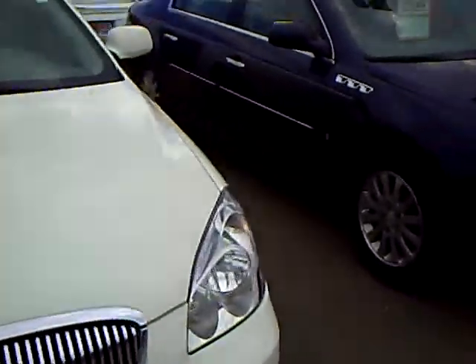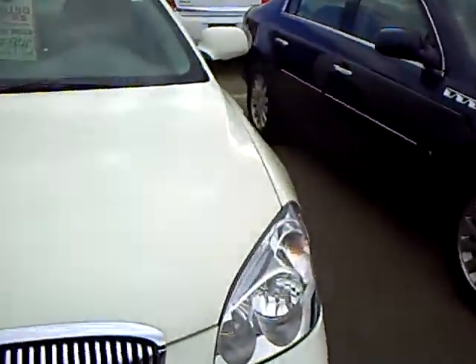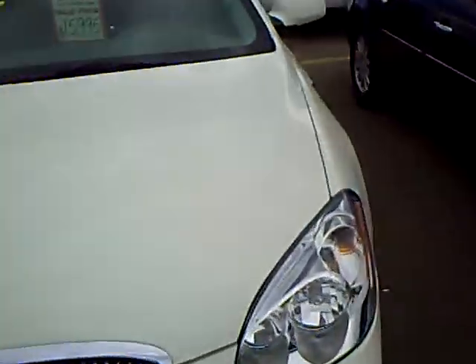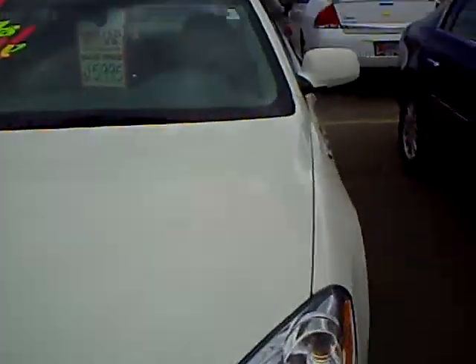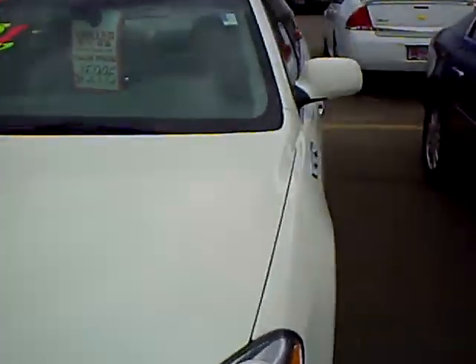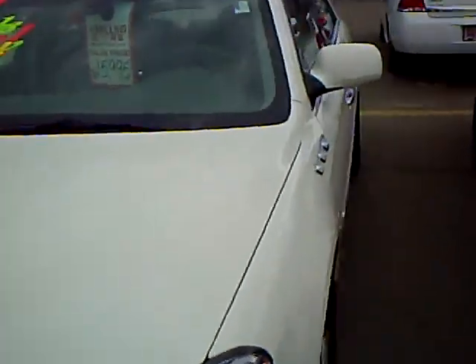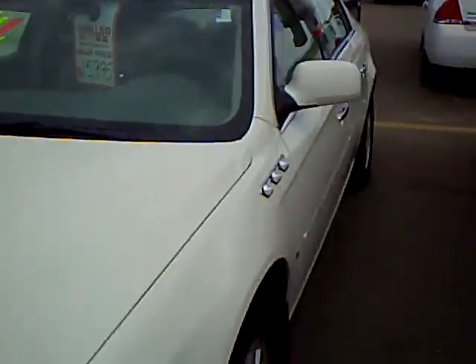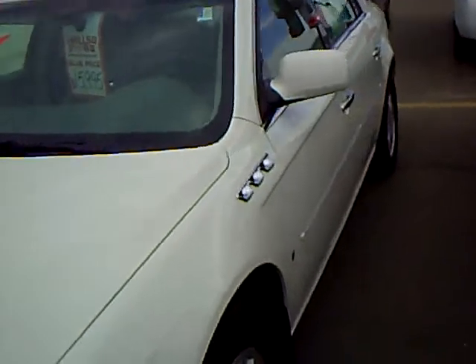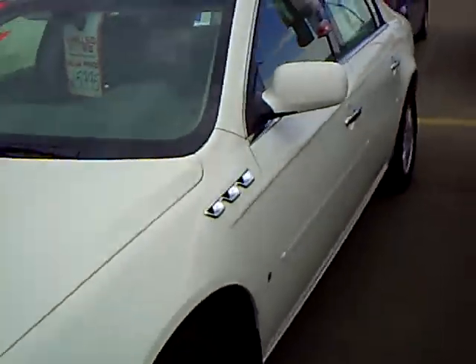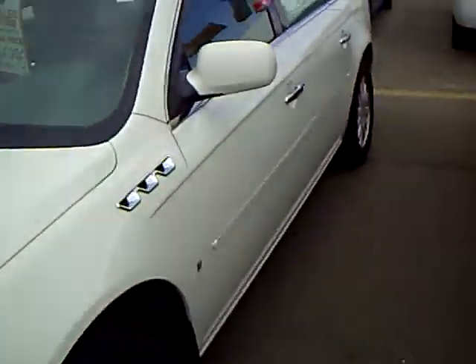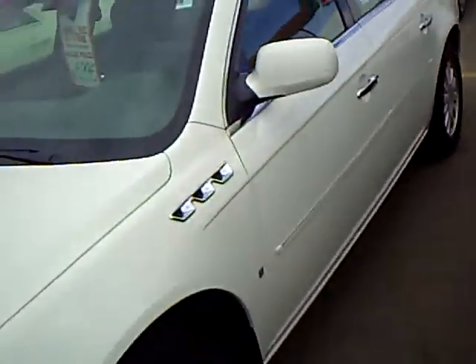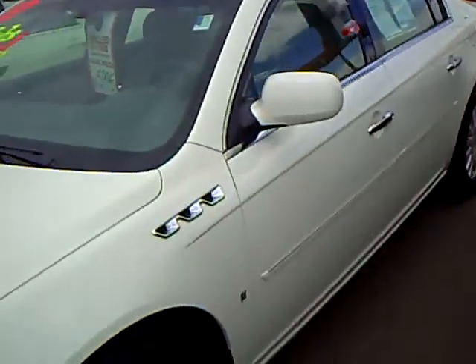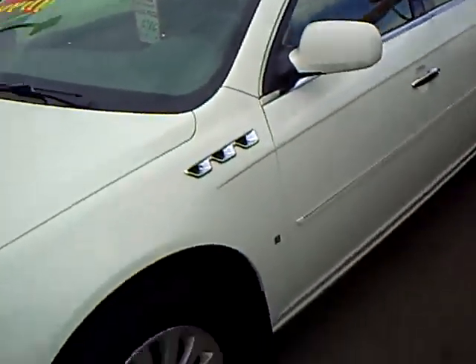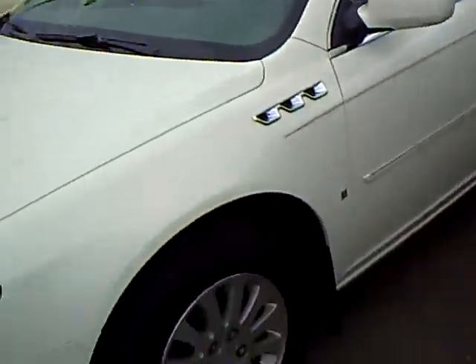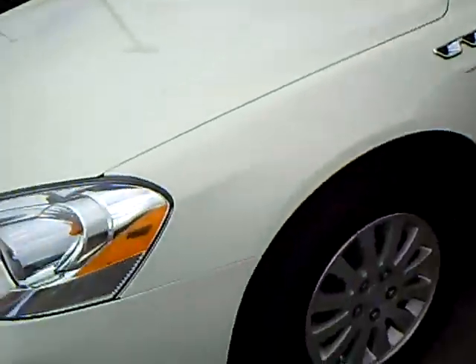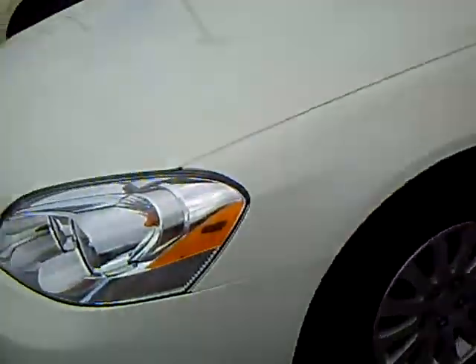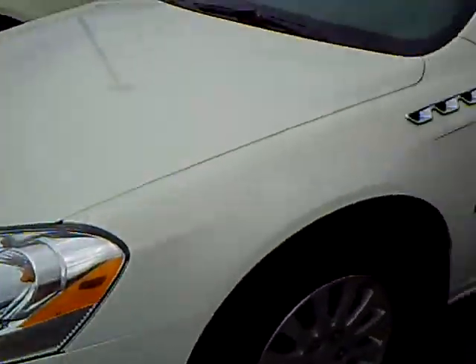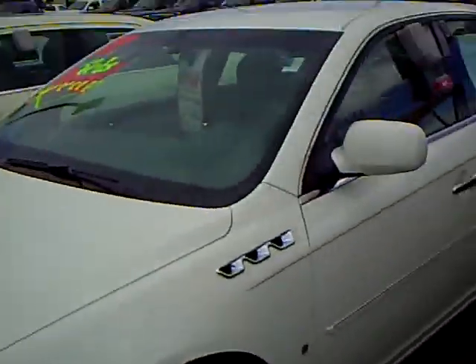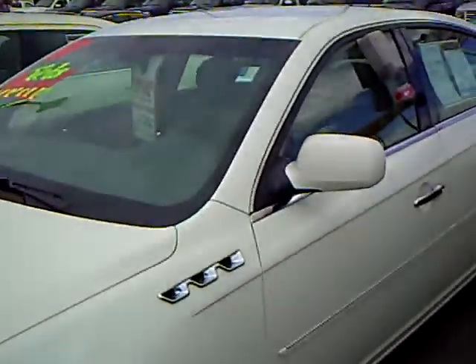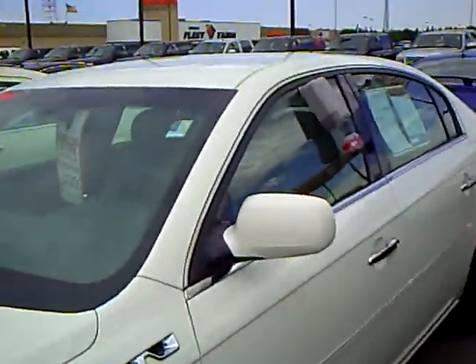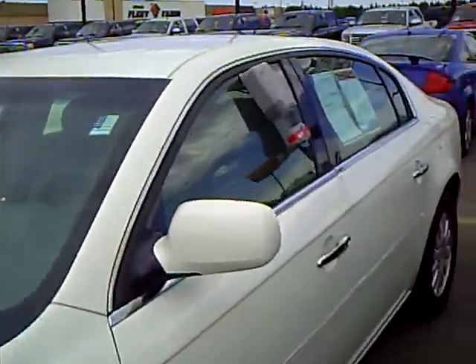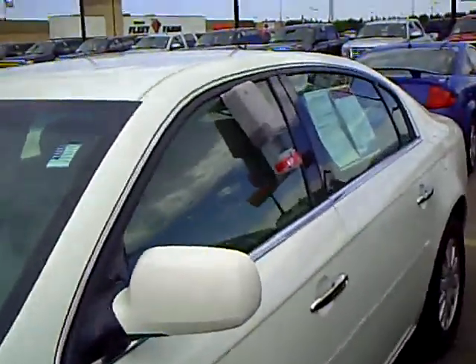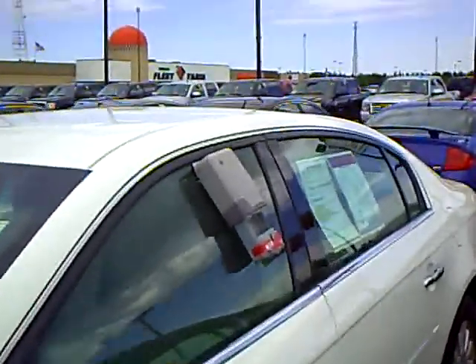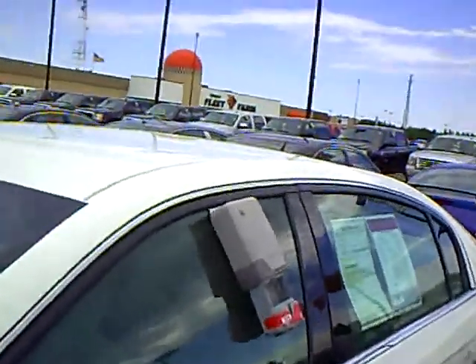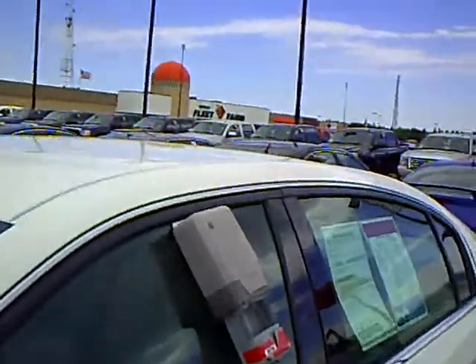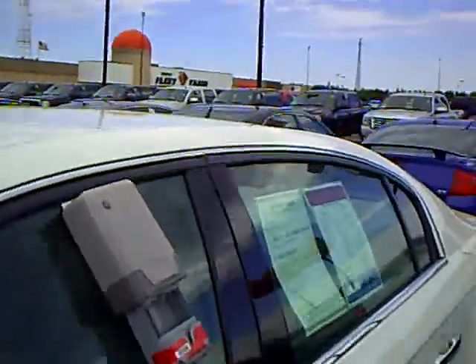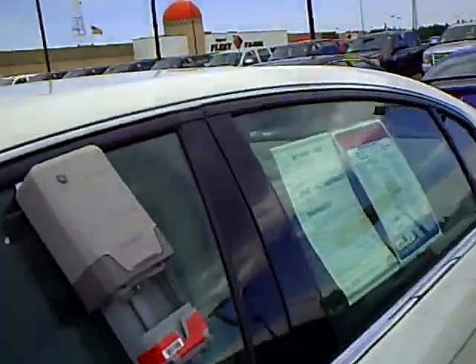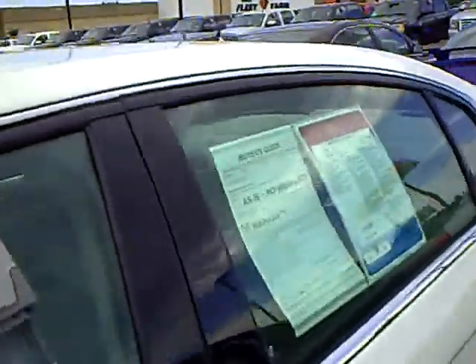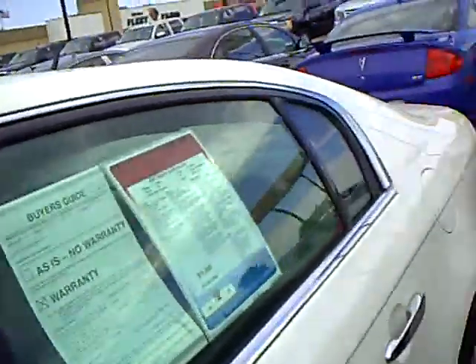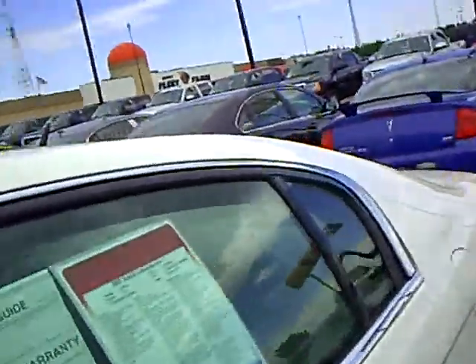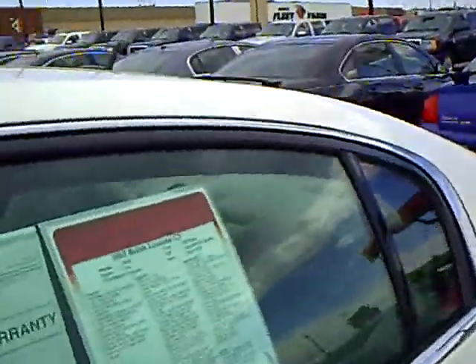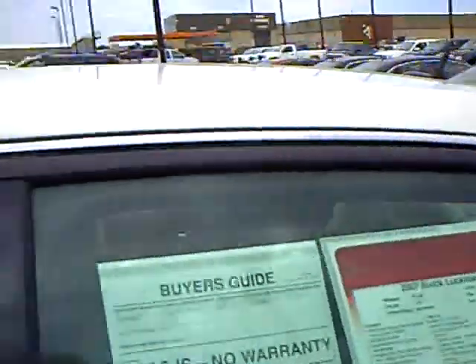It's just came out of the shop, and it's been waxed, buffed, detailed, oil changed, and inspected. It's a very nice Buick.